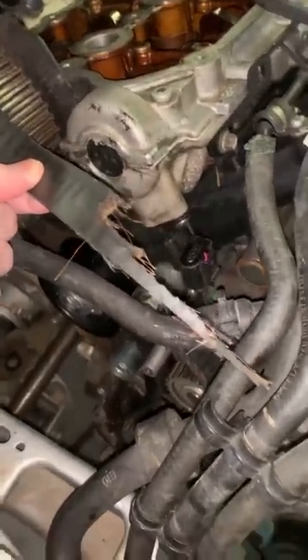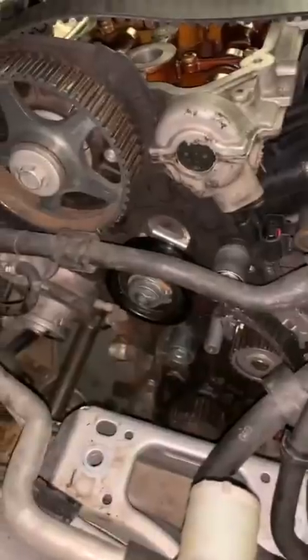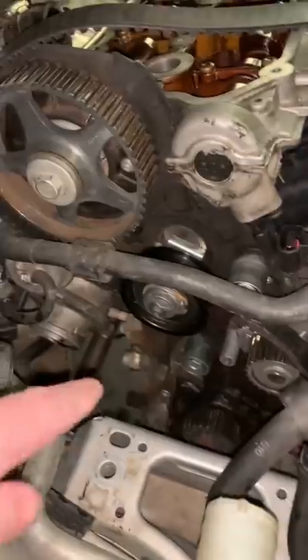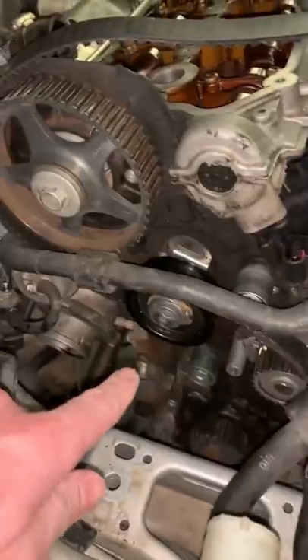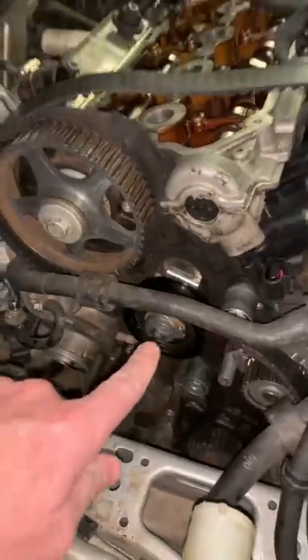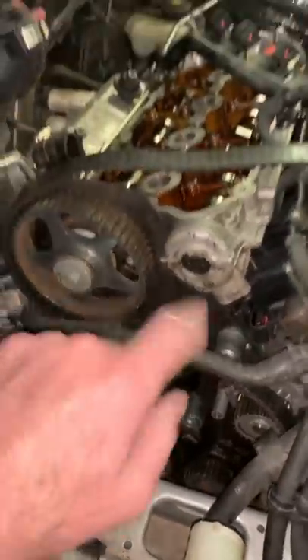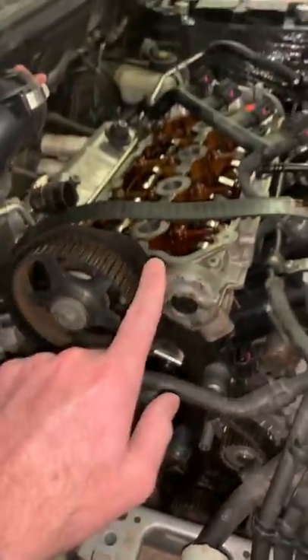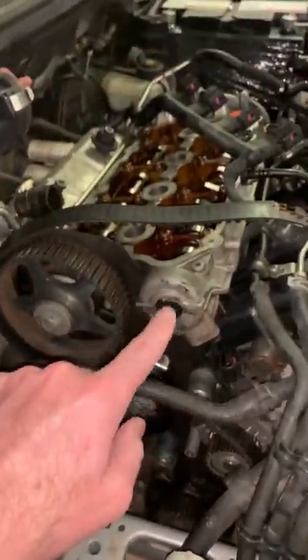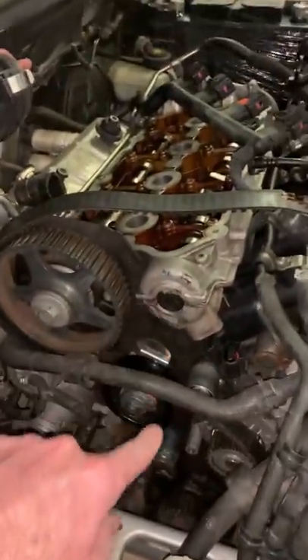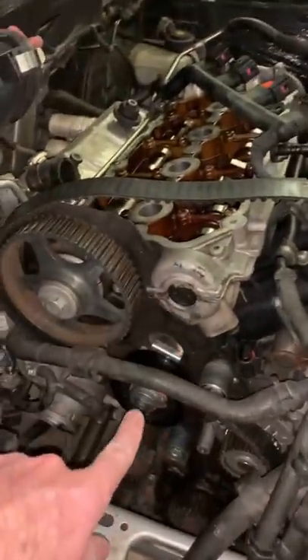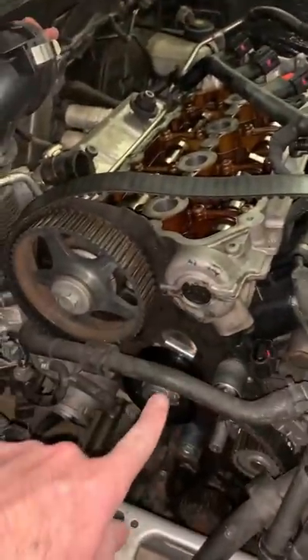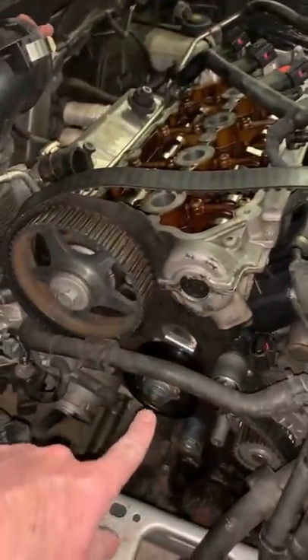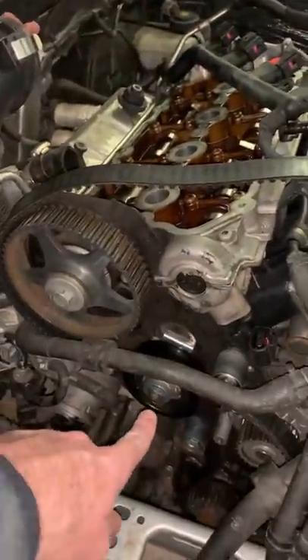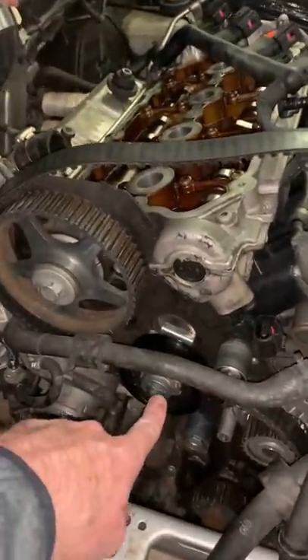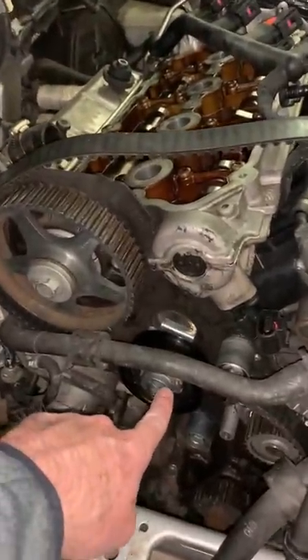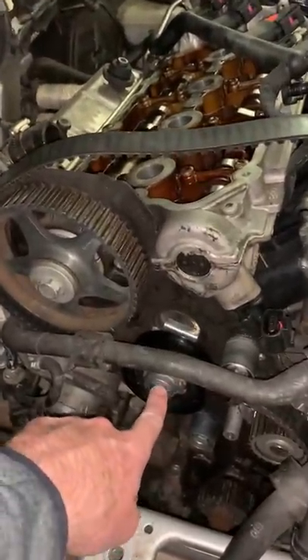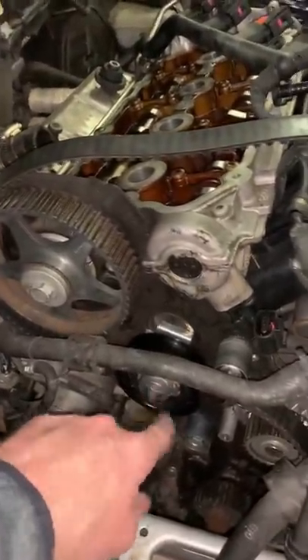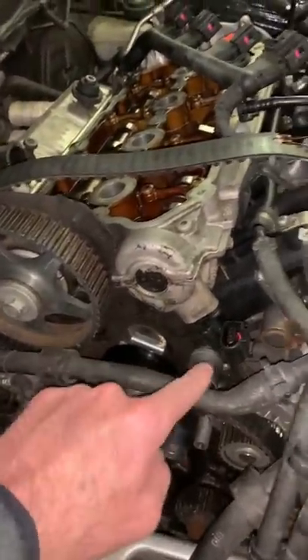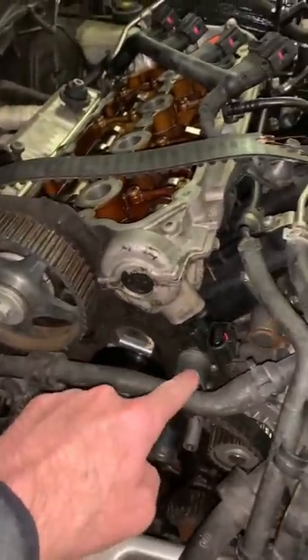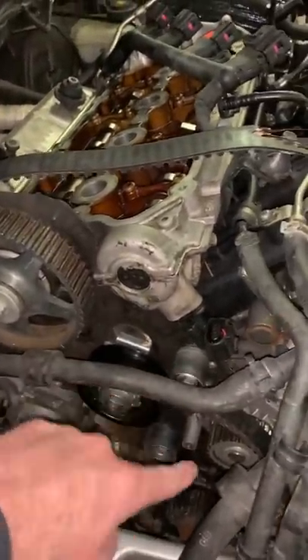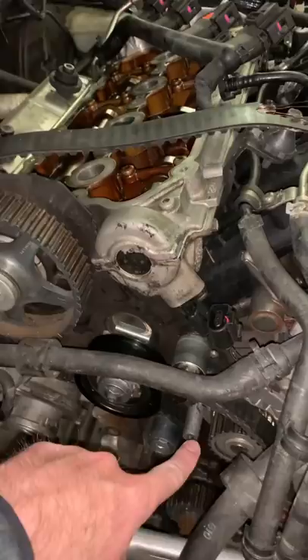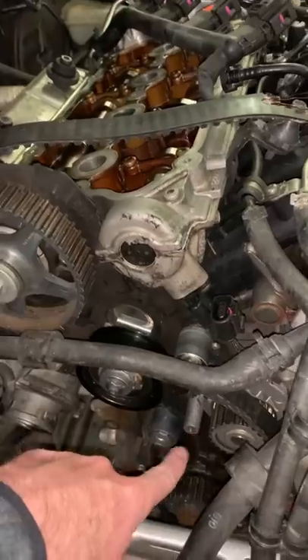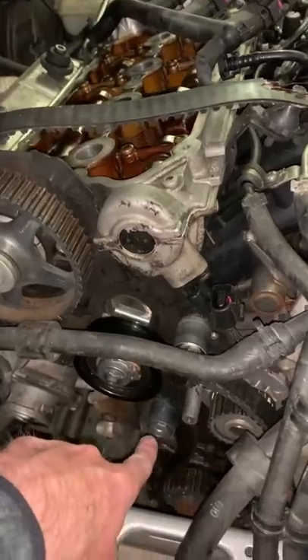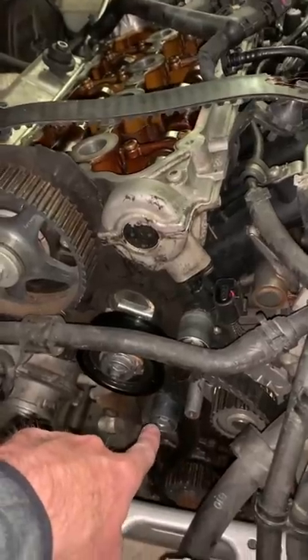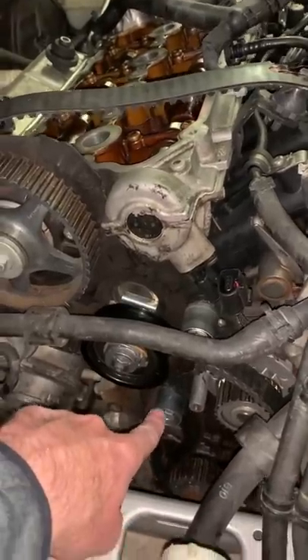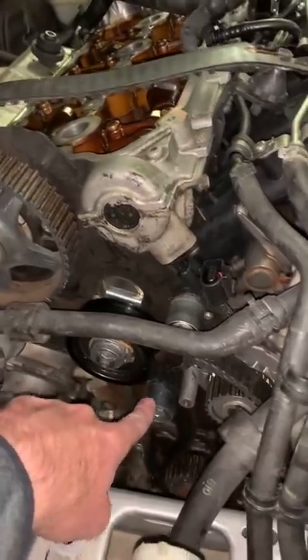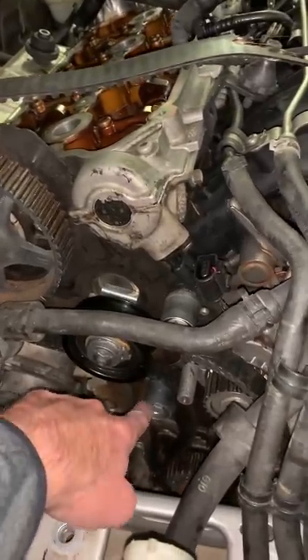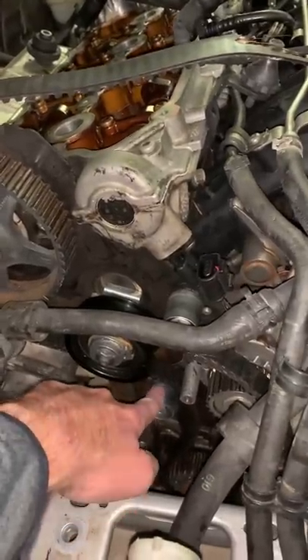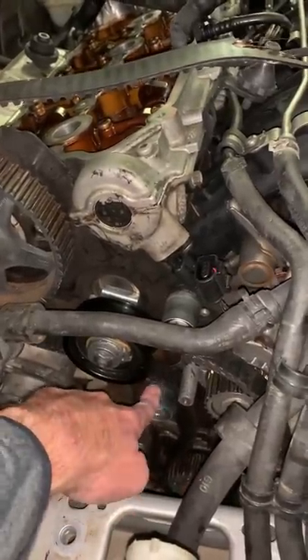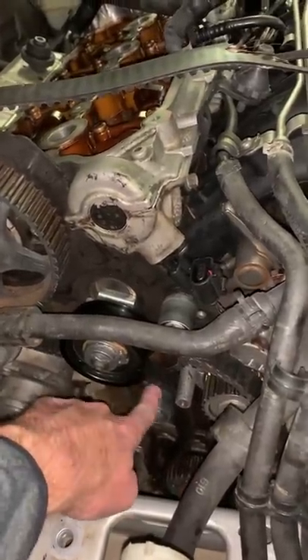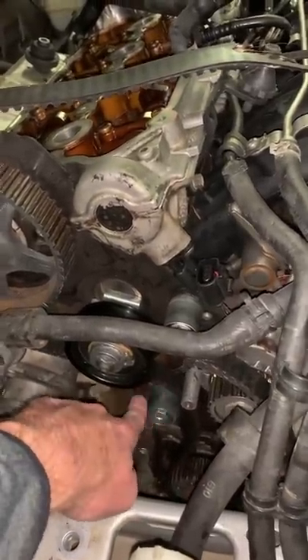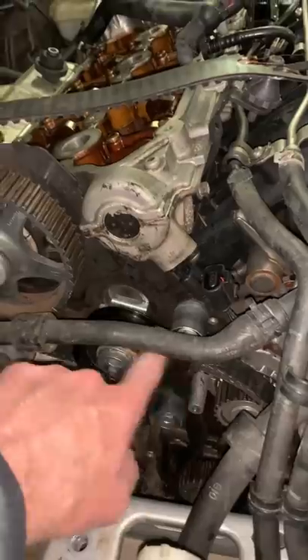Now on to diagnosing the problem. To shred a belt like that, you probably had something lock up, which would usually be this roller, this roller, the water pump itself, or the roller down there. Now none of these are locked up — they all spin freely.